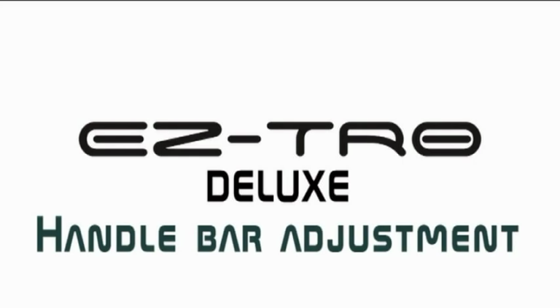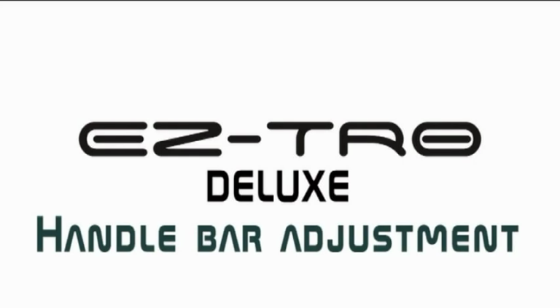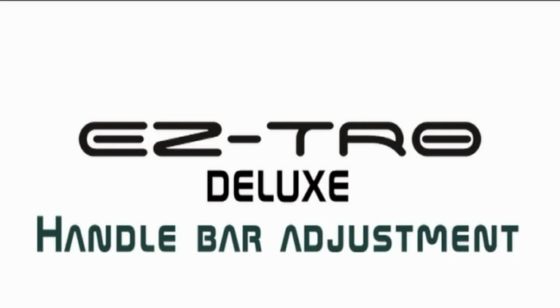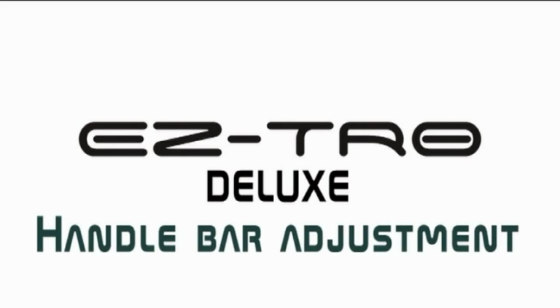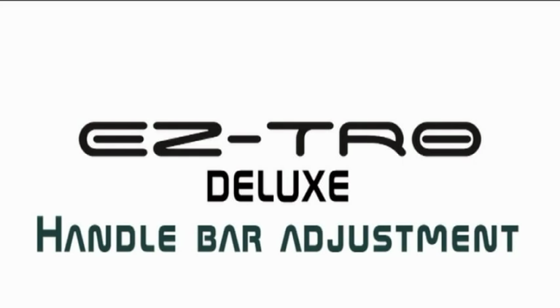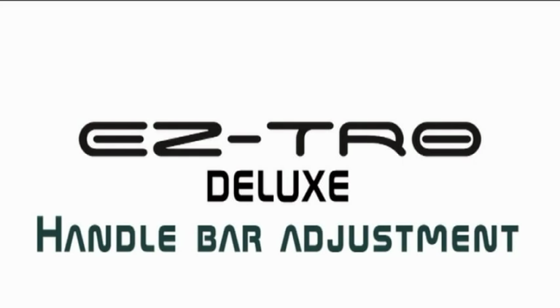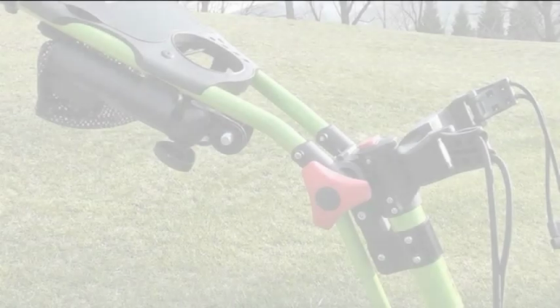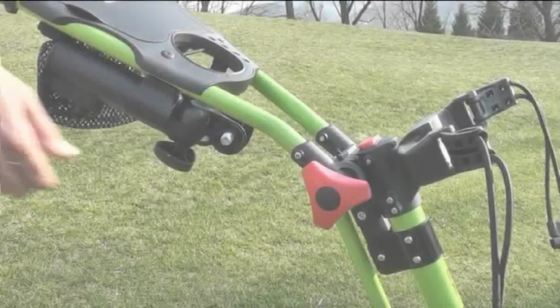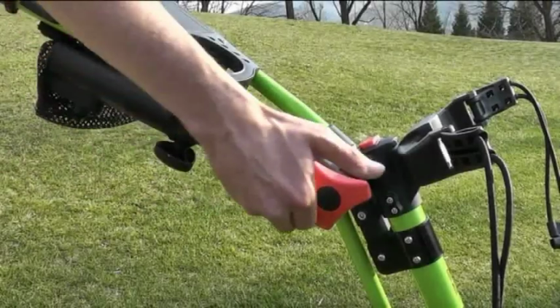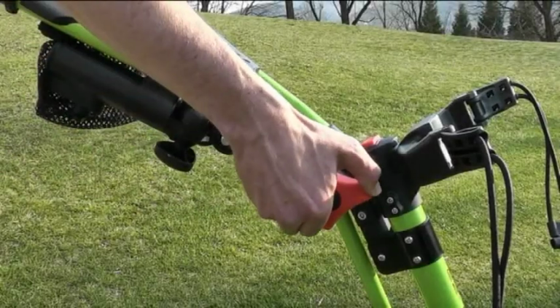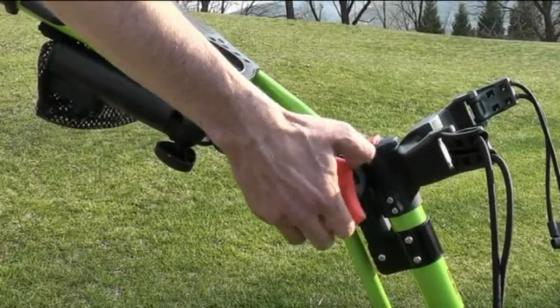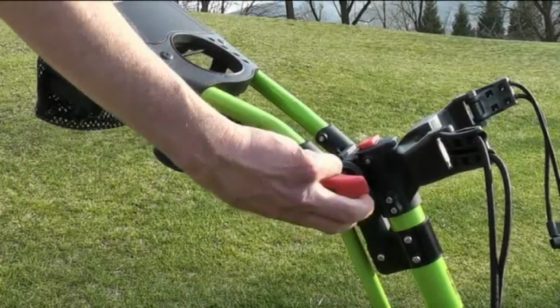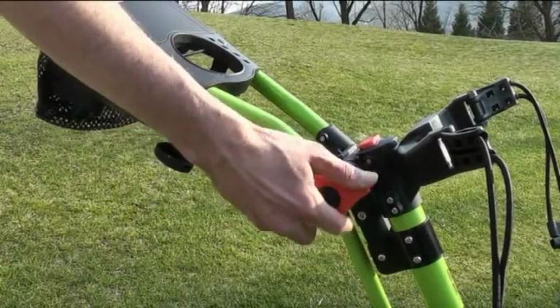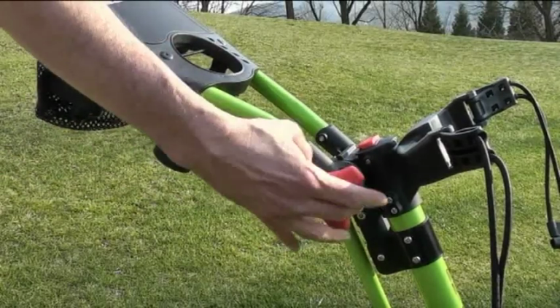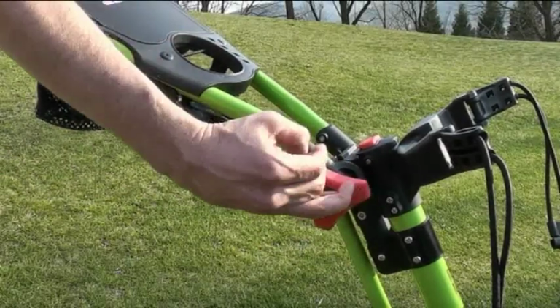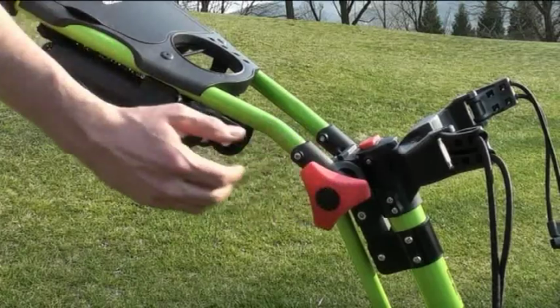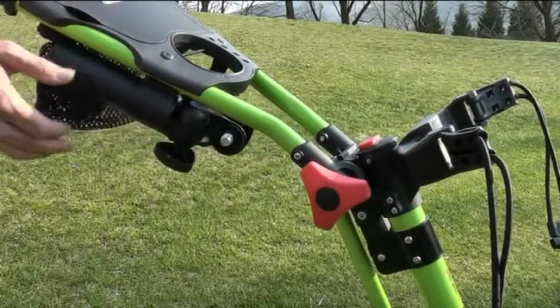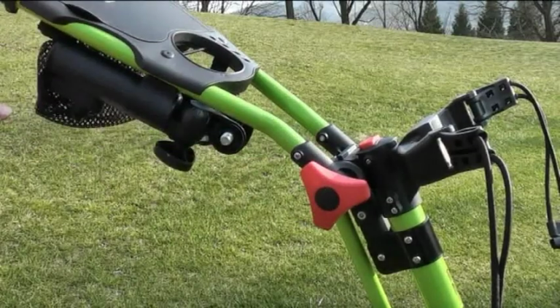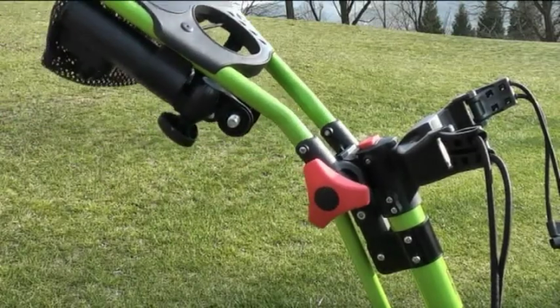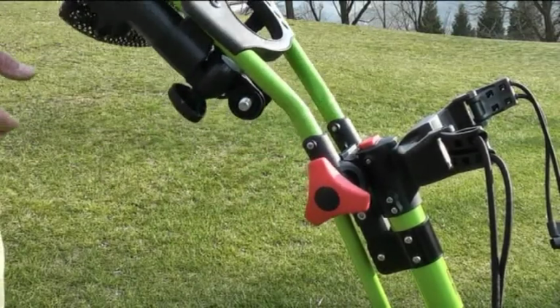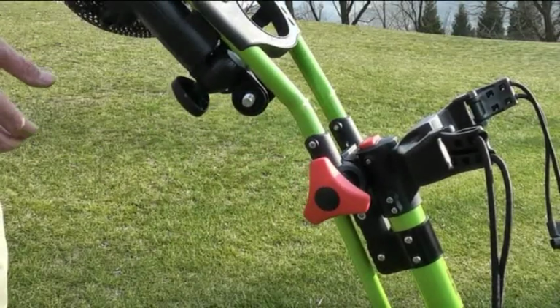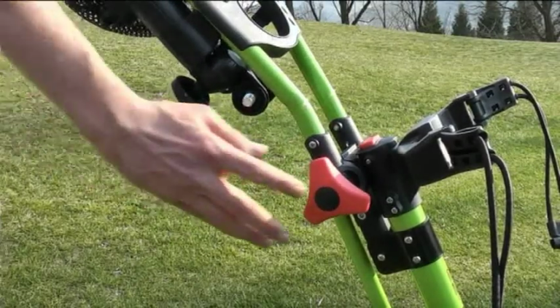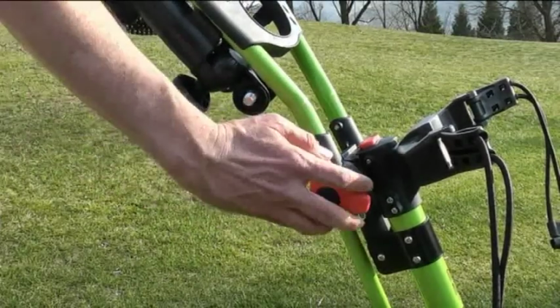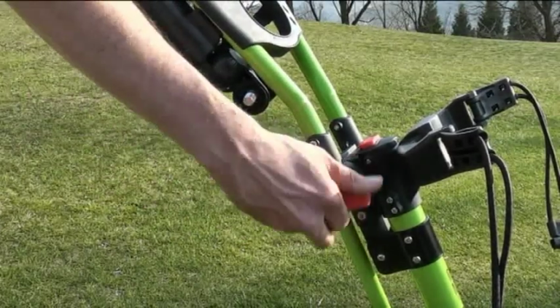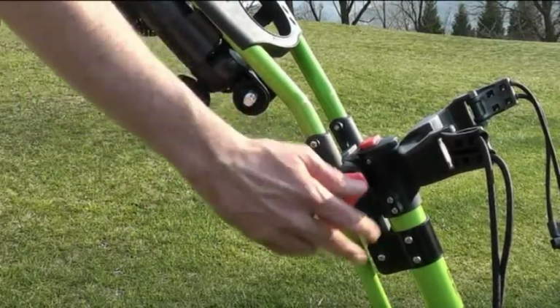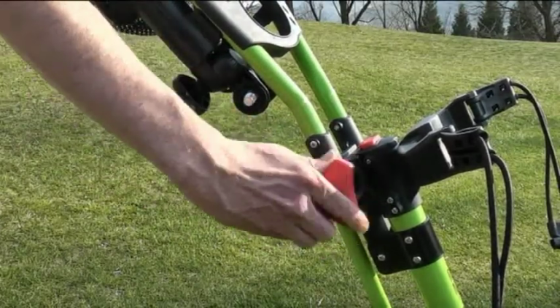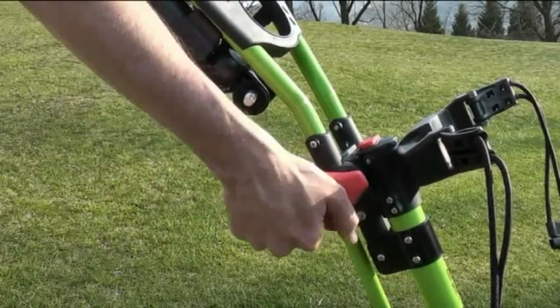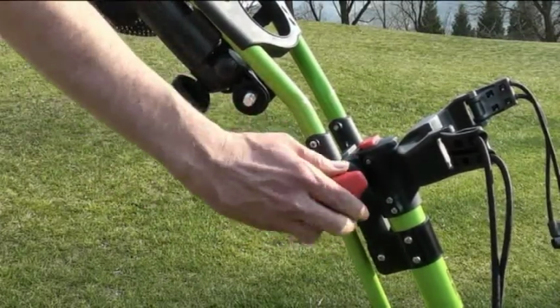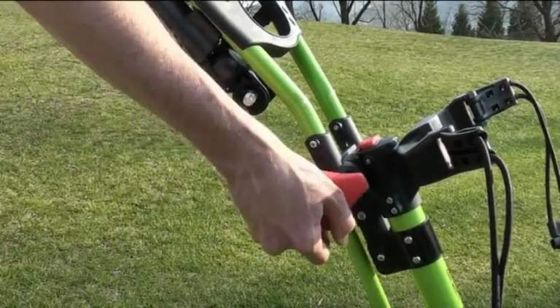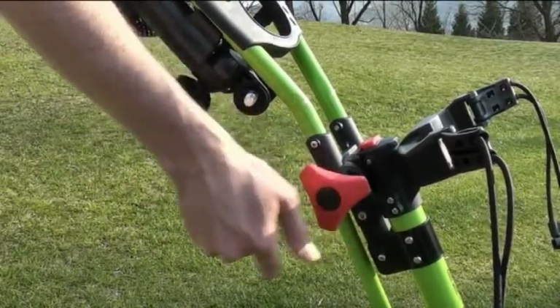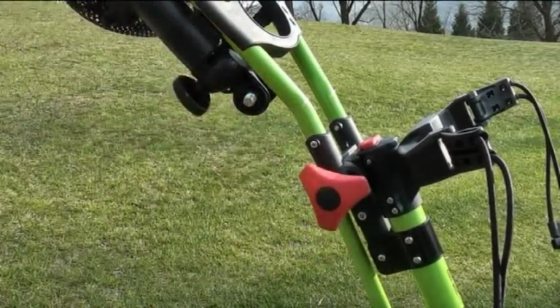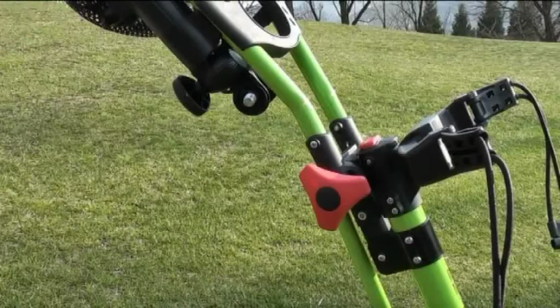You can adjust the handlebar with the red triangle bolt to the height comfortable for you. Loosen the bolt to adjust and tighten it once you're satisfied.